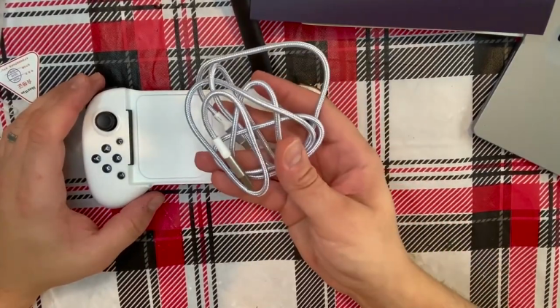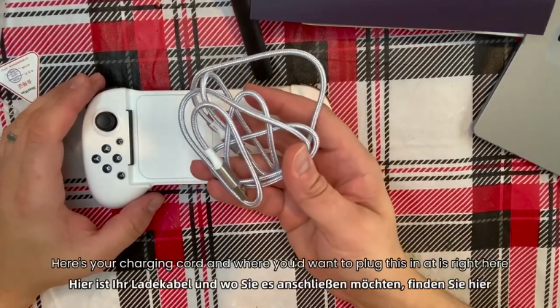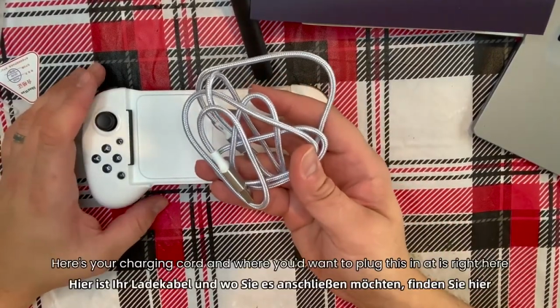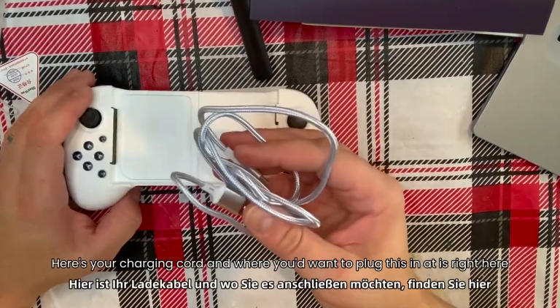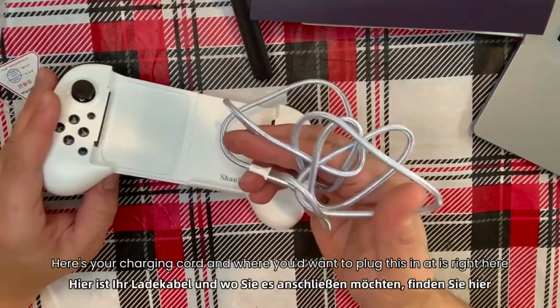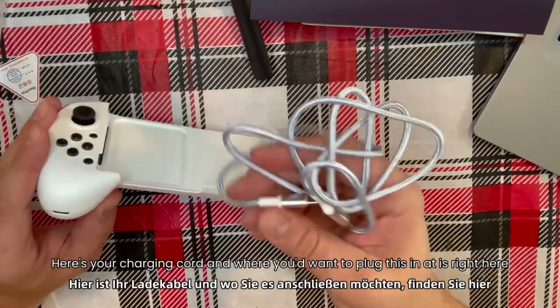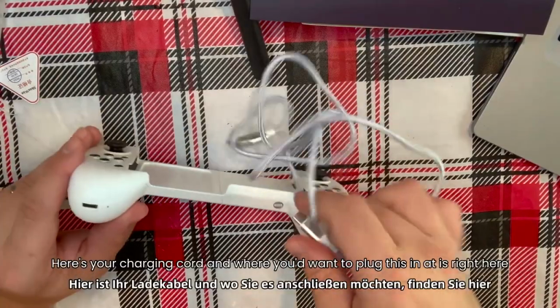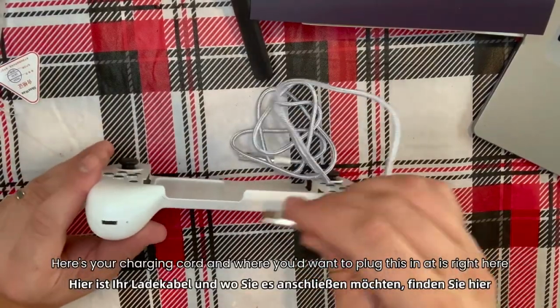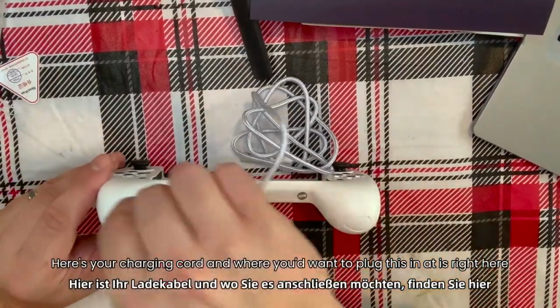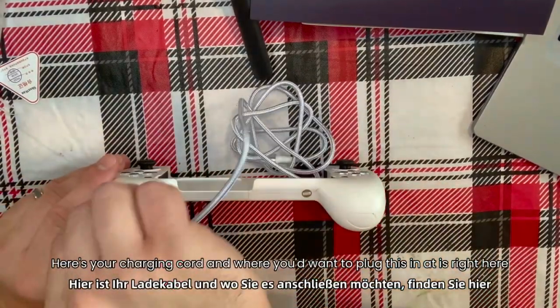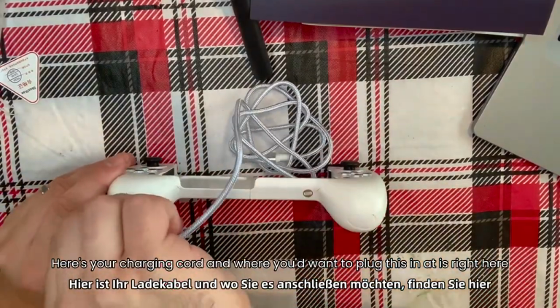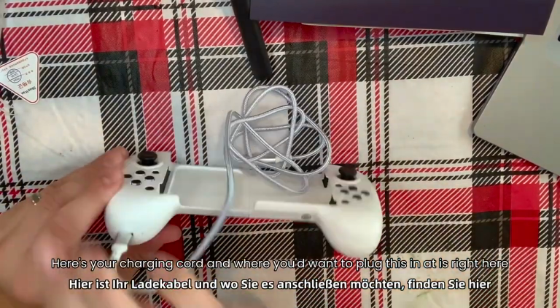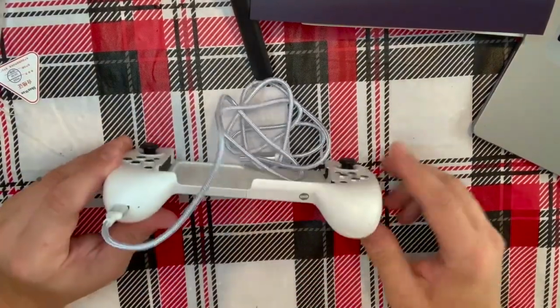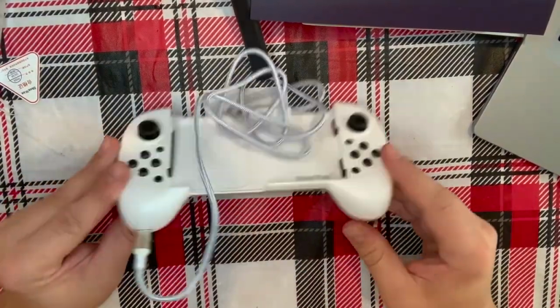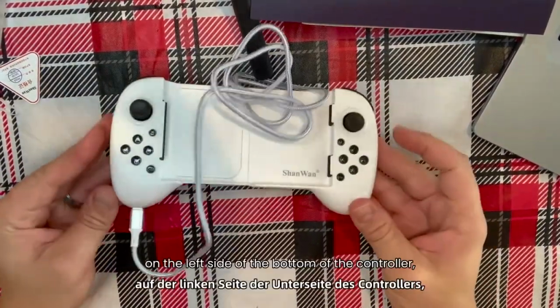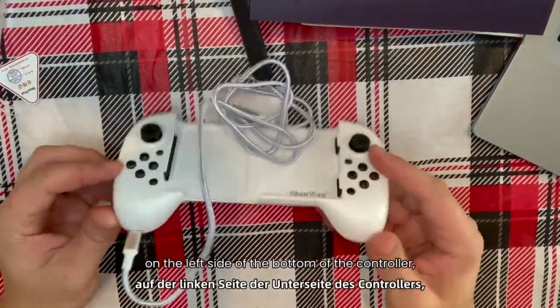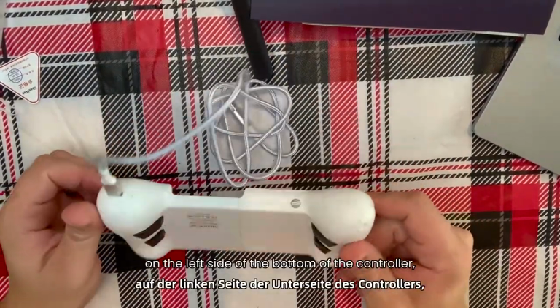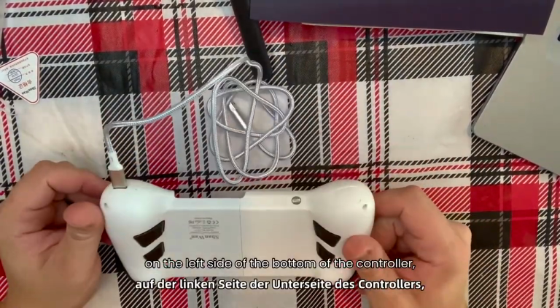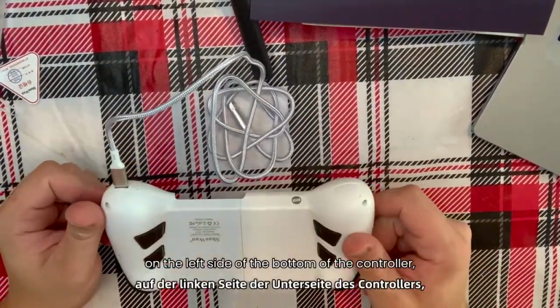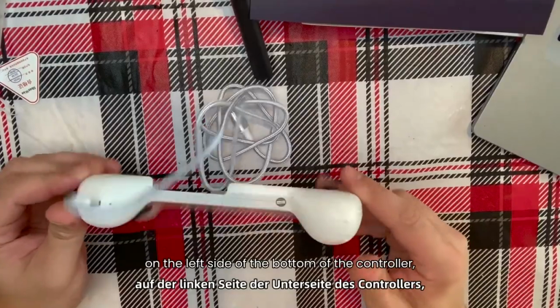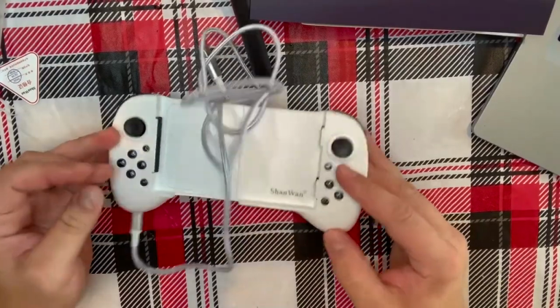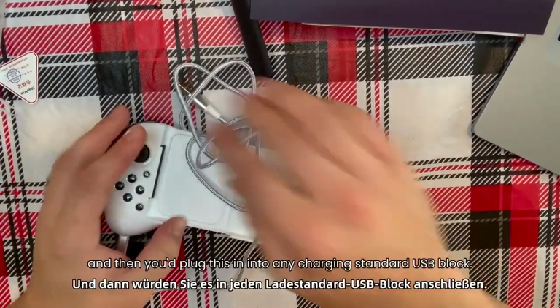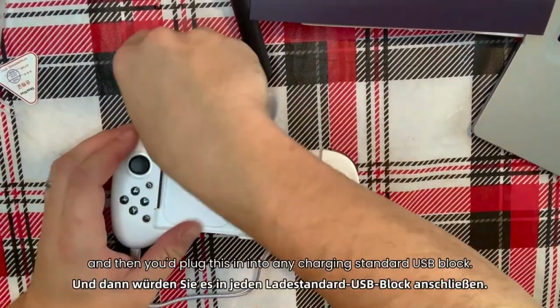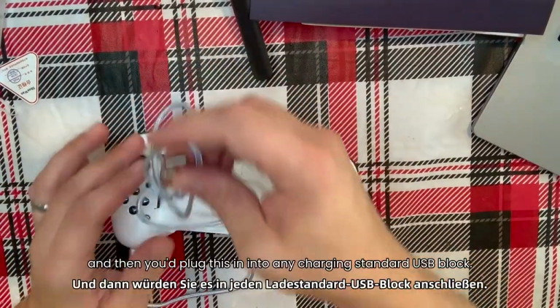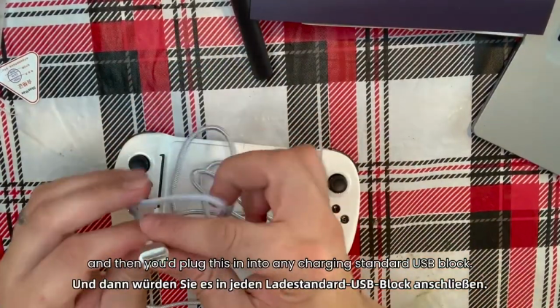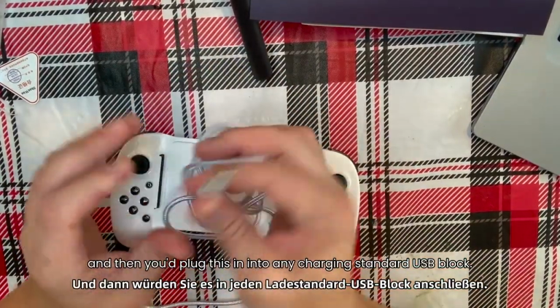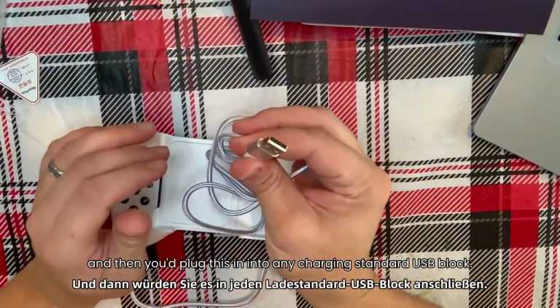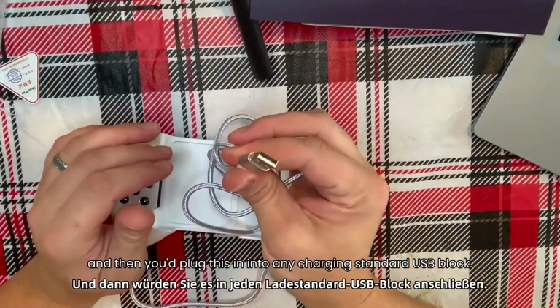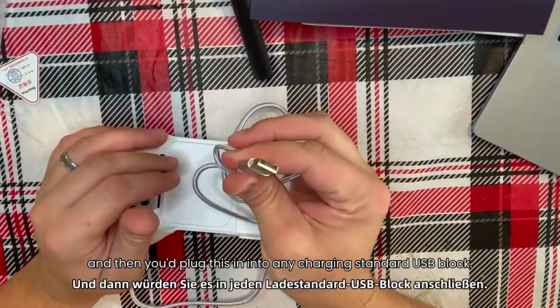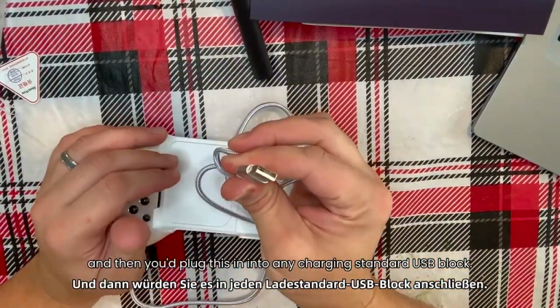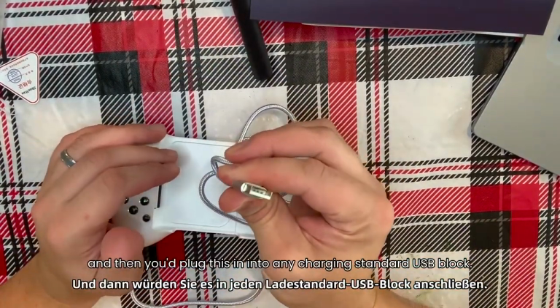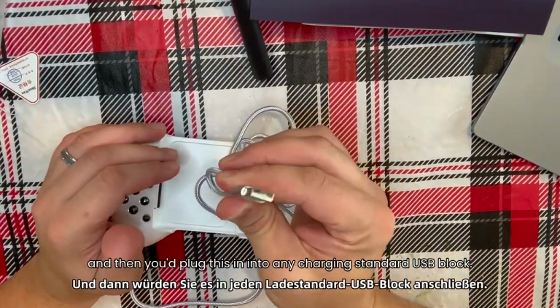Here's your charging cord, and where you want to plug it in is right here on the left side of the bottom of the controller. Then you plug this in to any standard USB charging block.